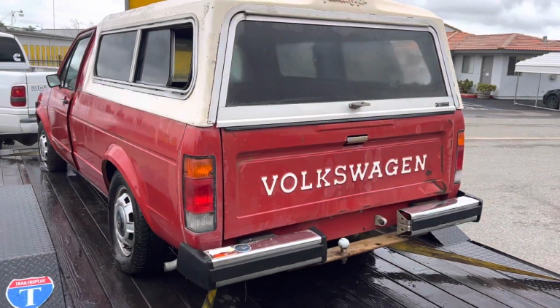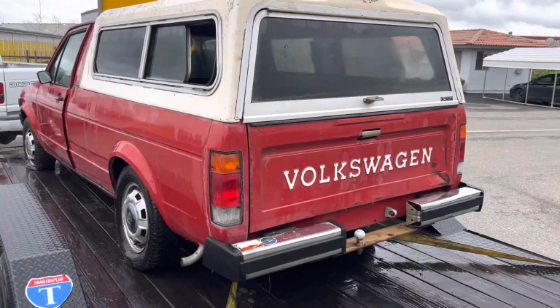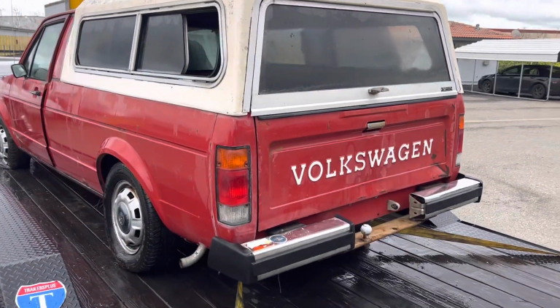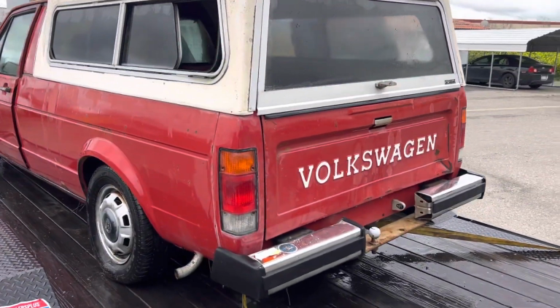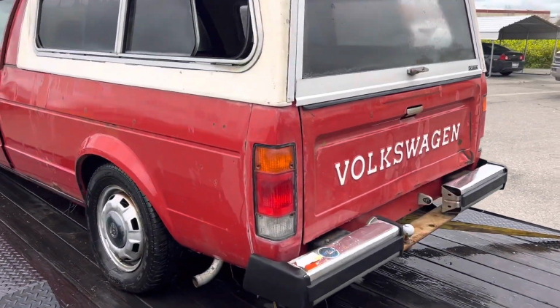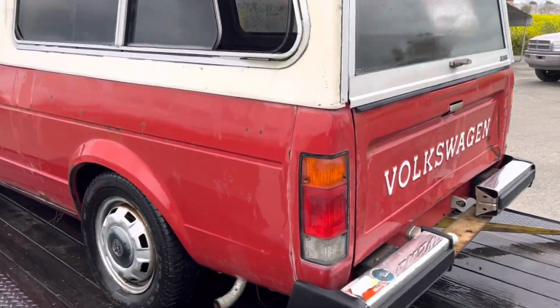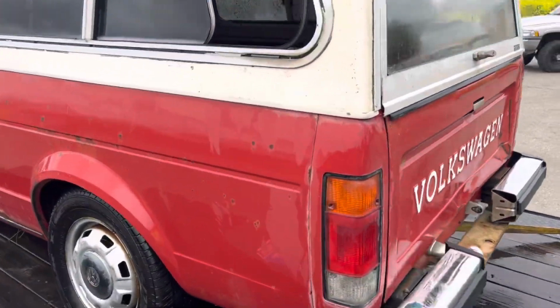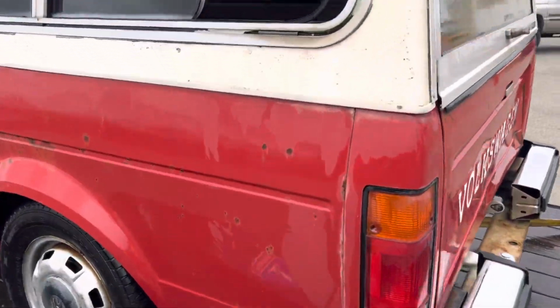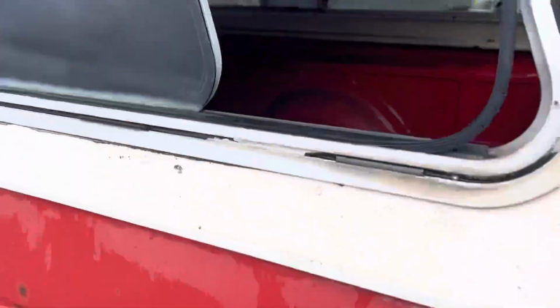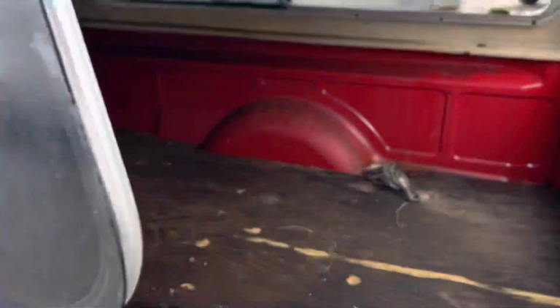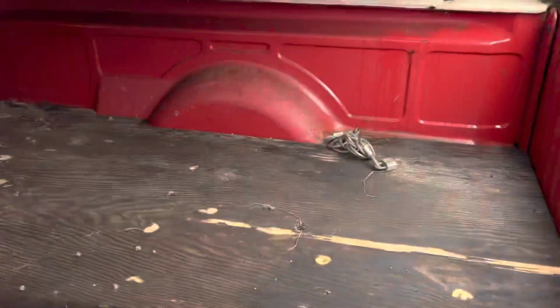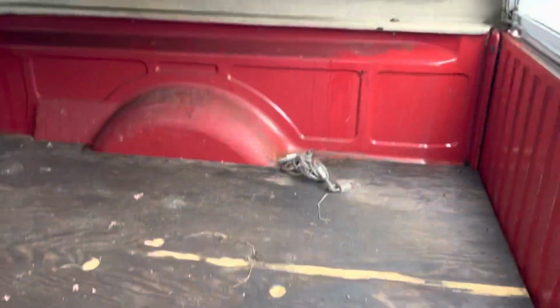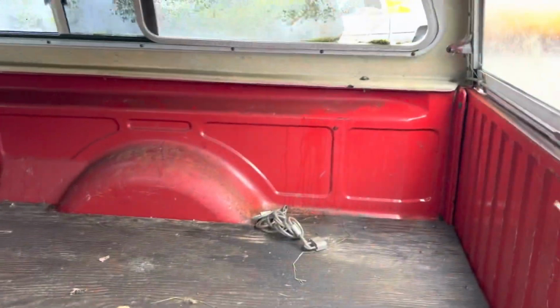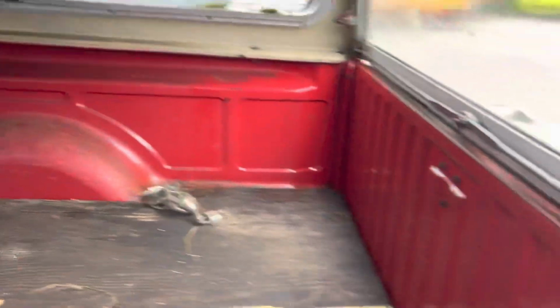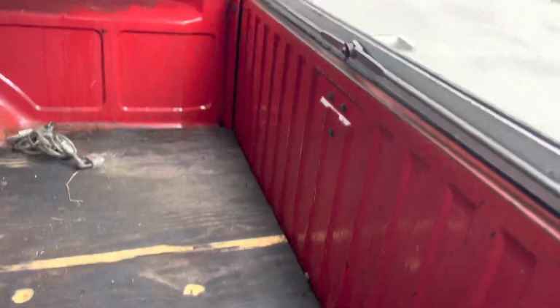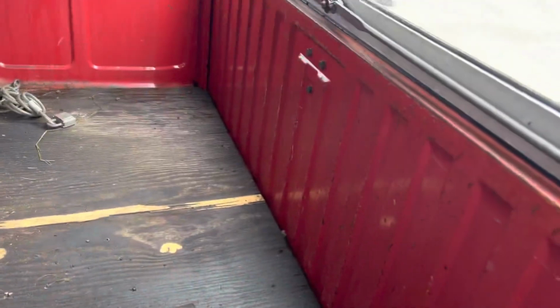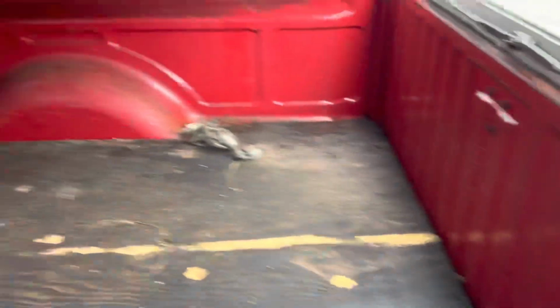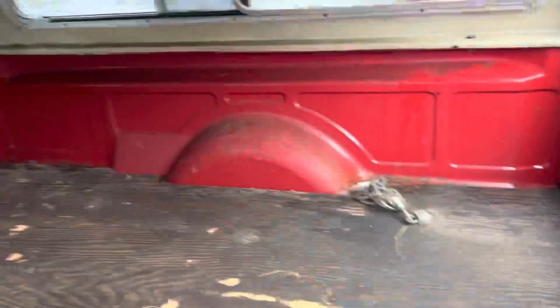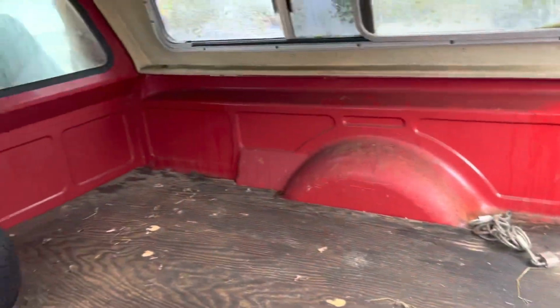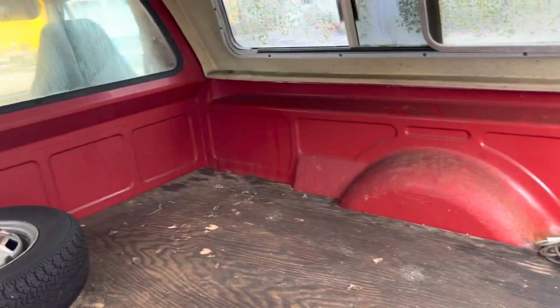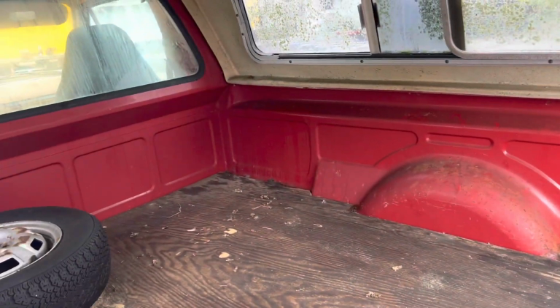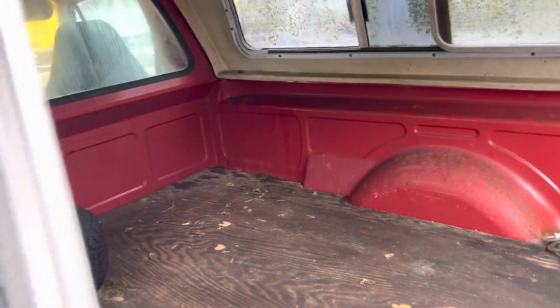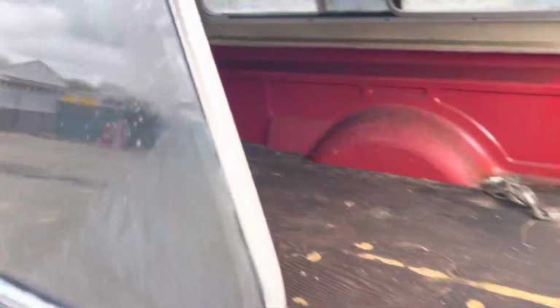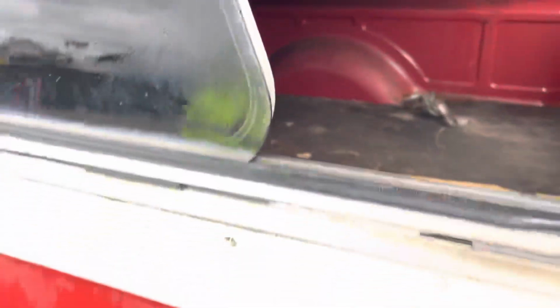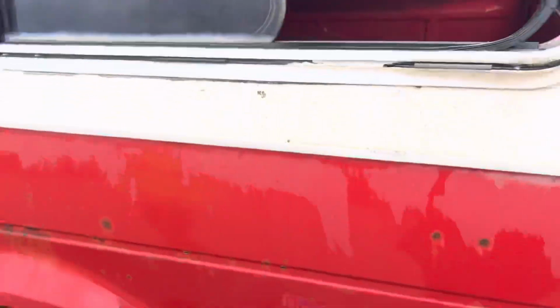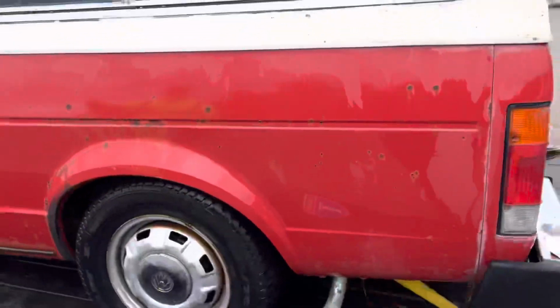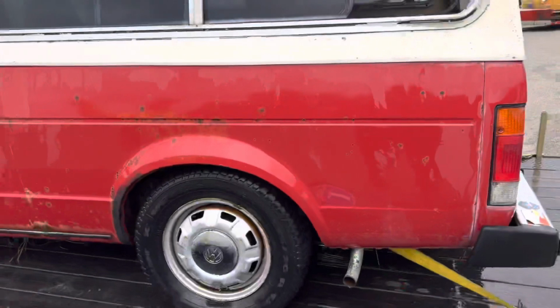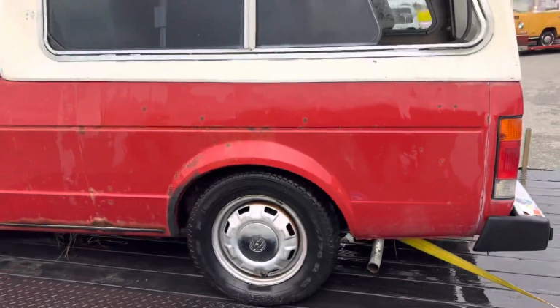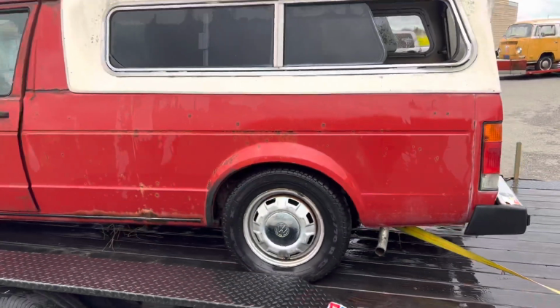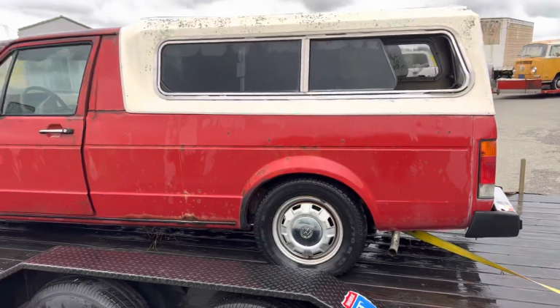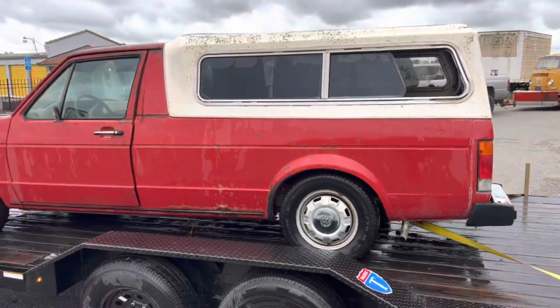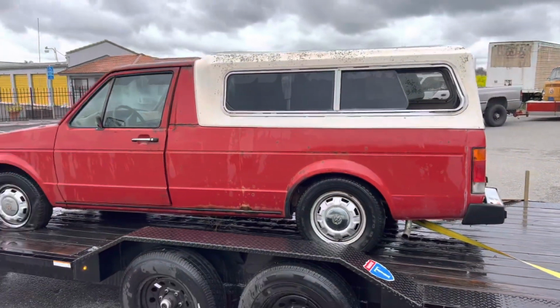It needs lots of work and restoration, but it's complete. Look inside the bed — beautiful in here. This would make a killer project for someone.